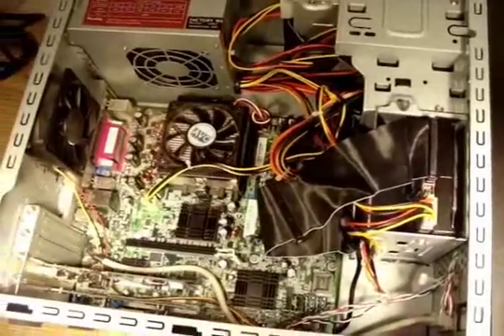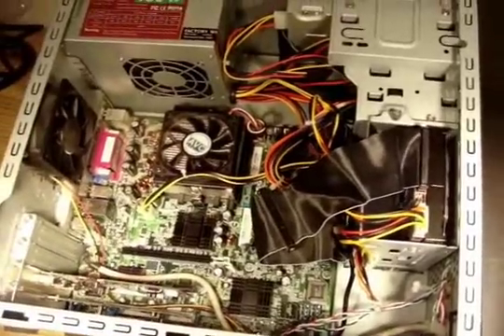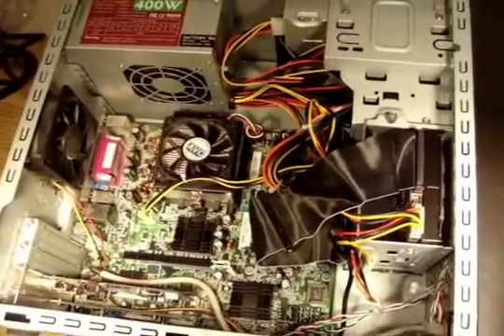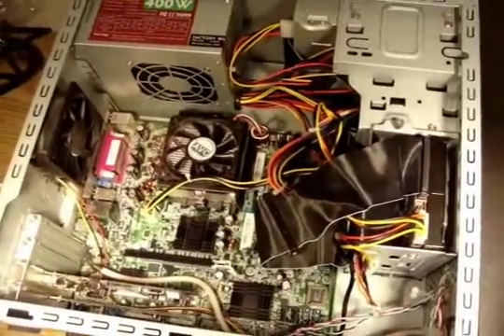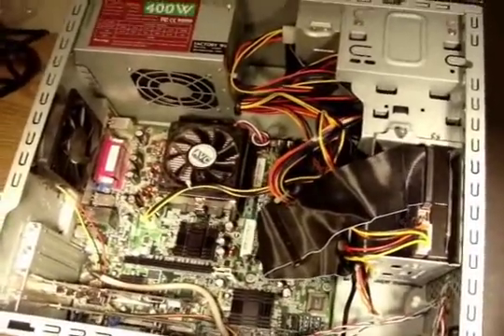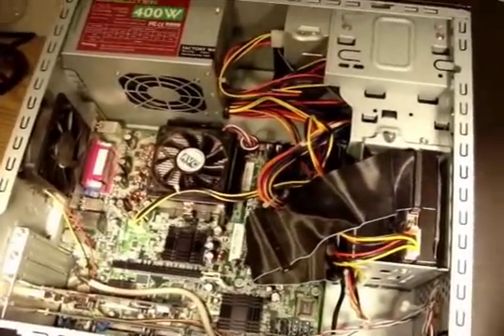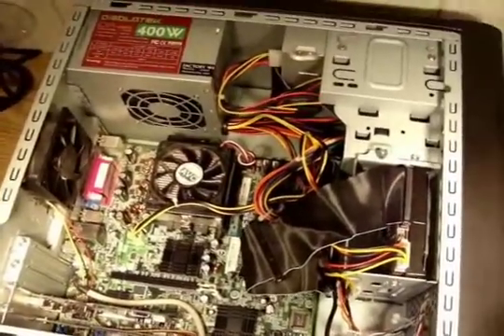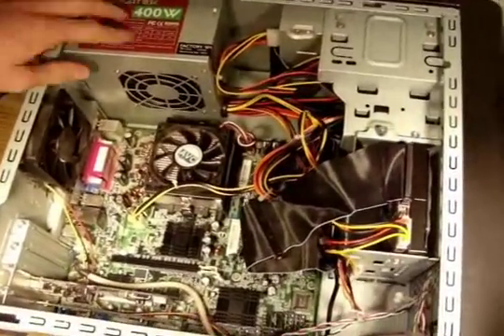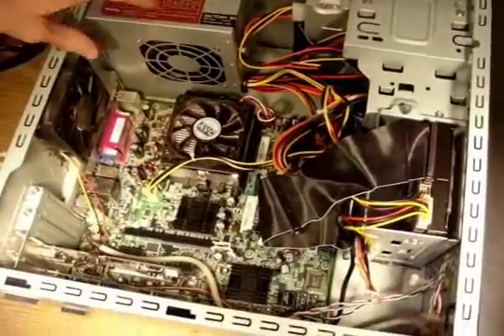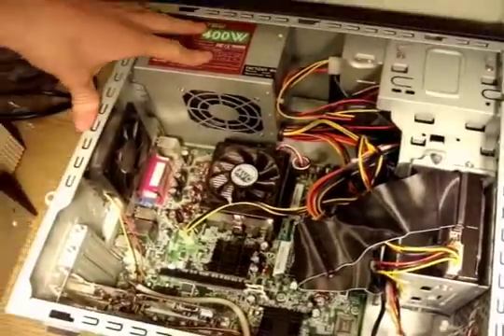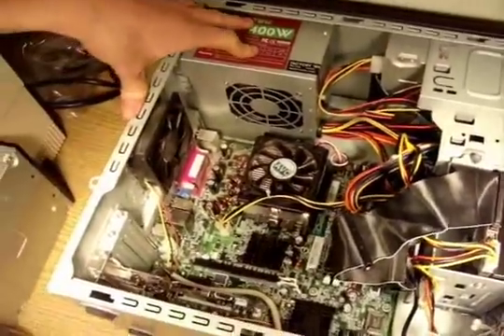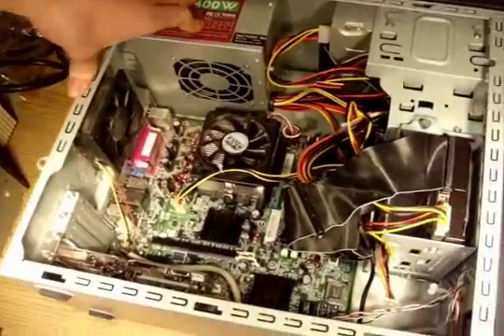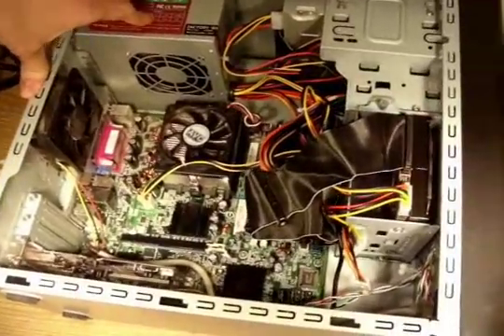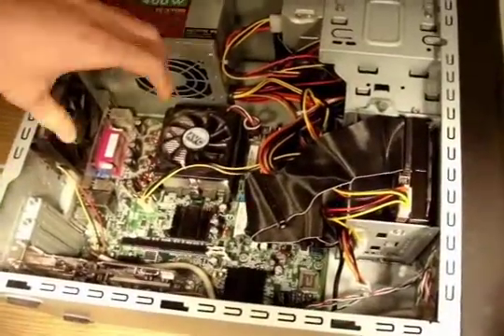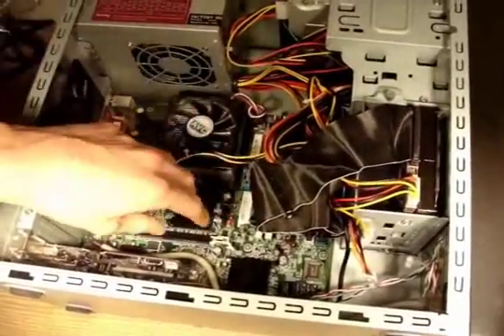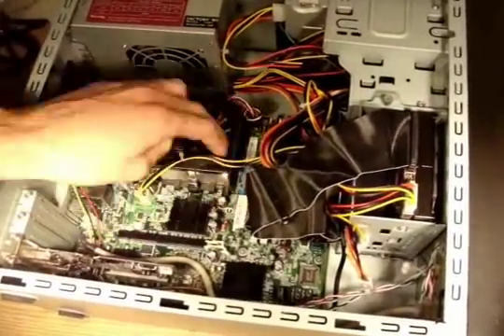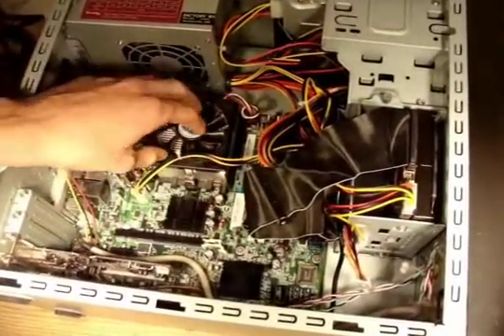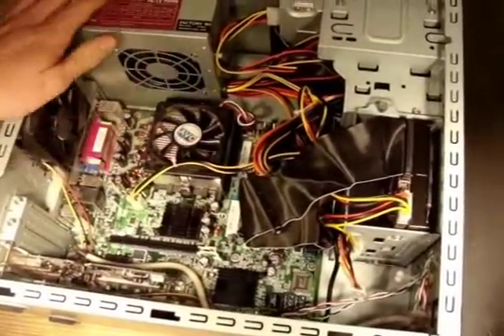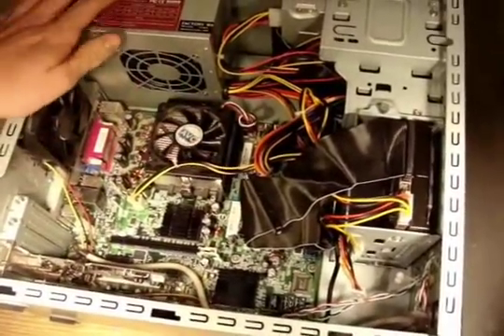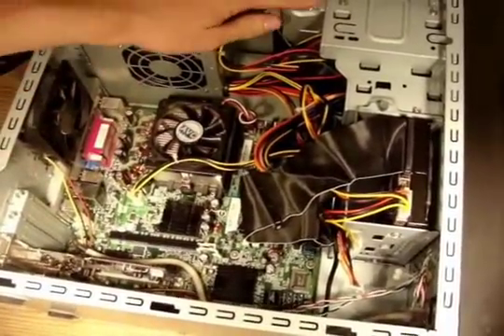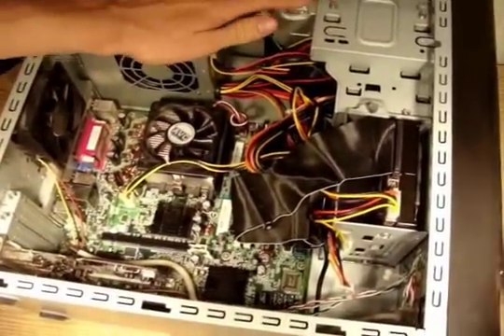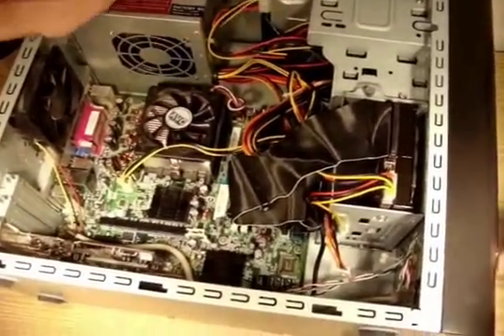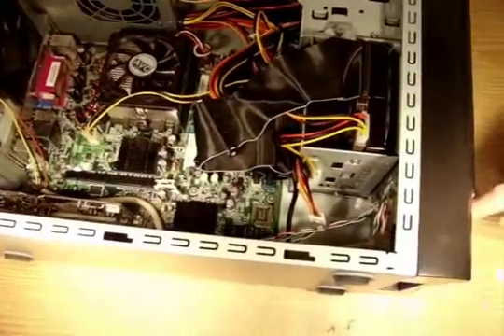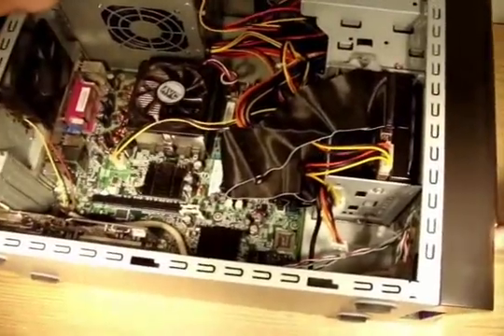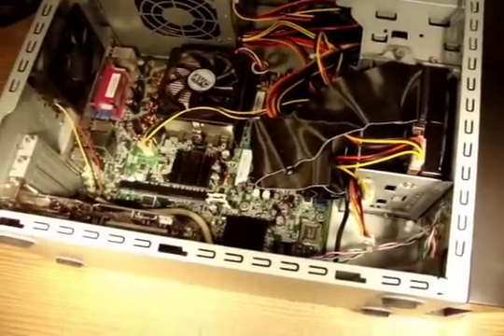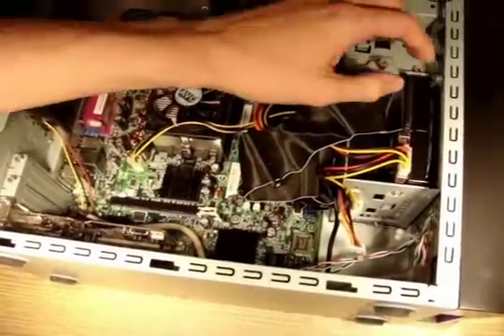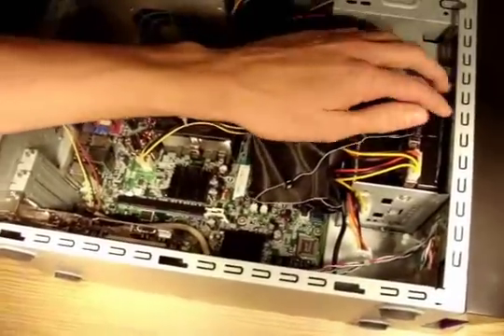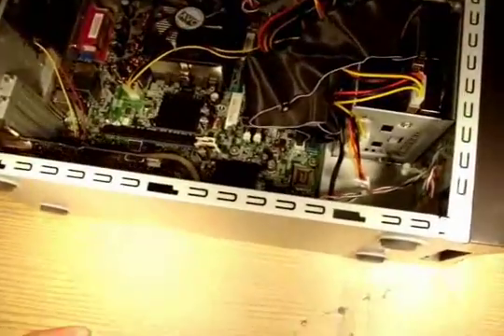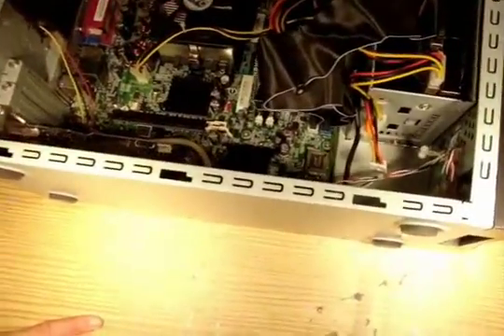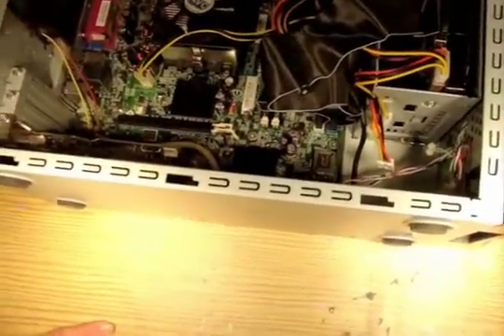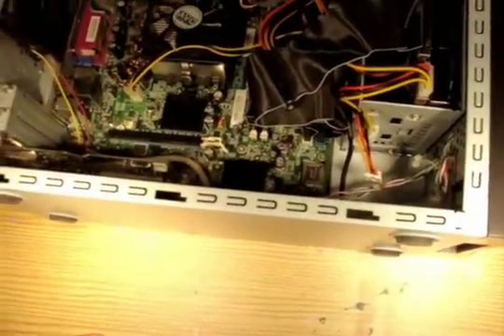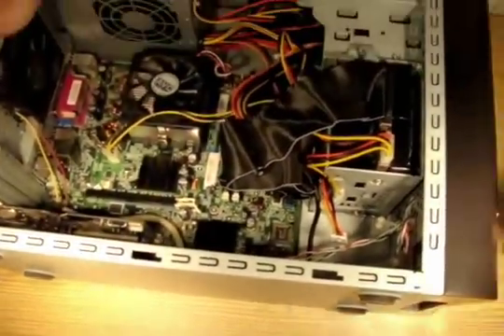What we're actually going to be doing is, as you can see, we already have the Diablo Tech power supply in here. But what we're going to be doing is replacing the motherboard, RAM, and CPU, and CD drive with new ones because the hard drive is still usable, but the other parts on this computer are not.